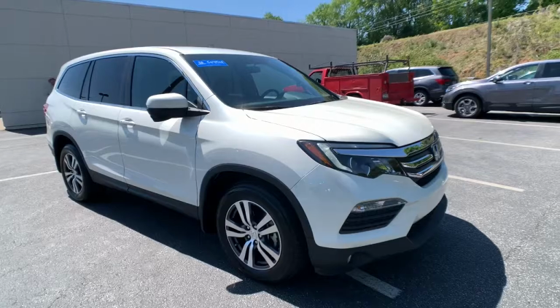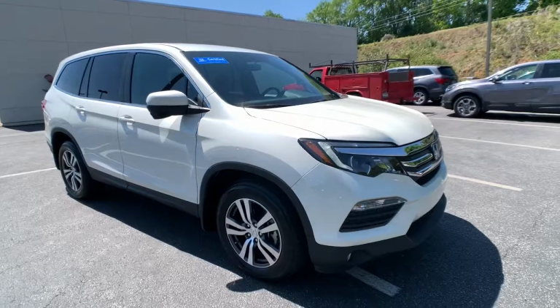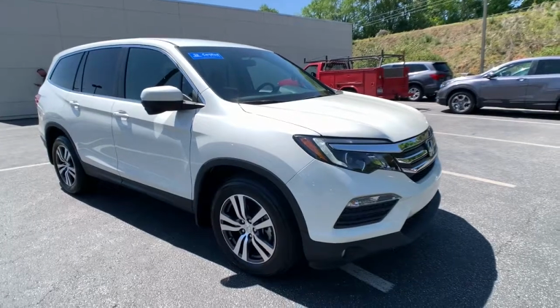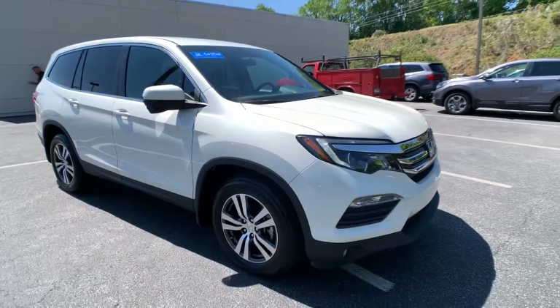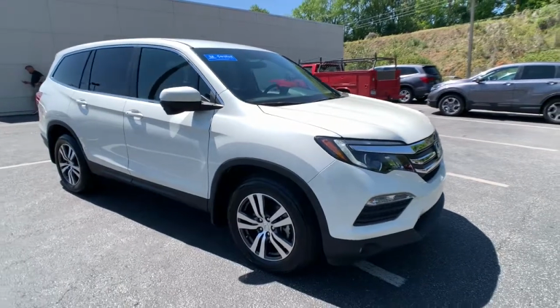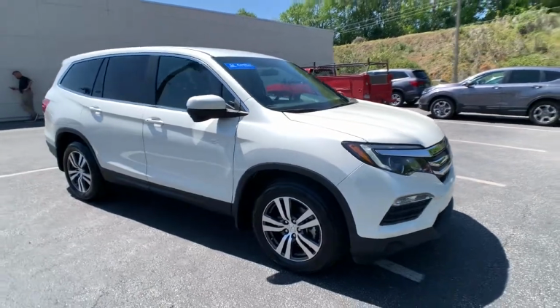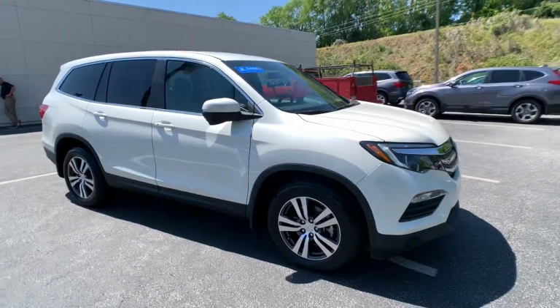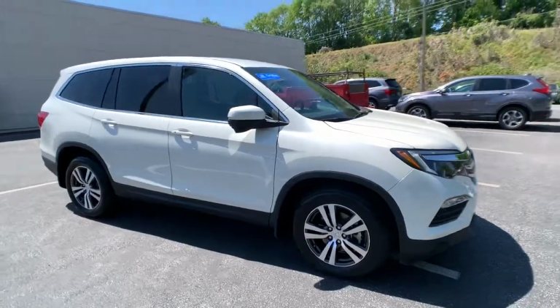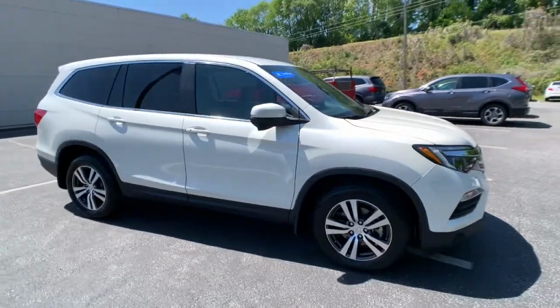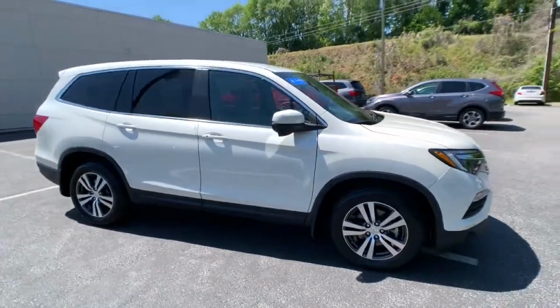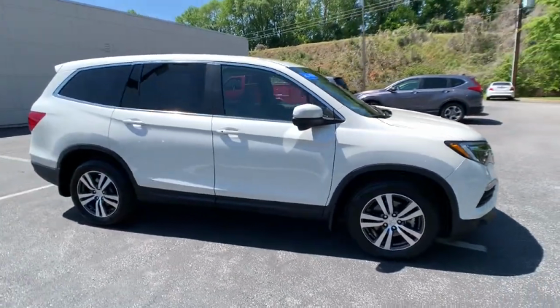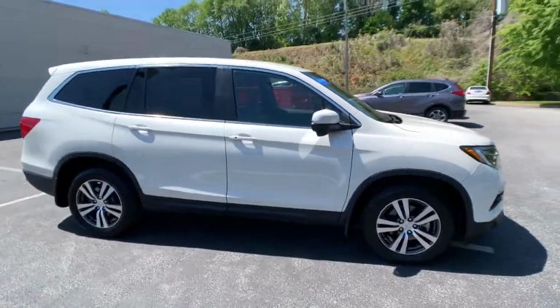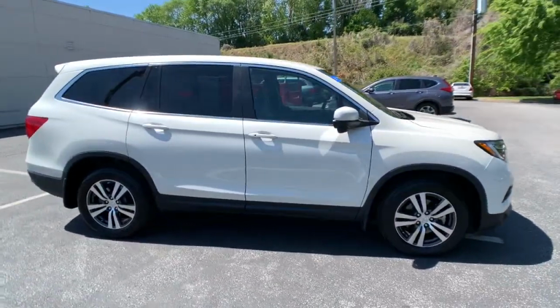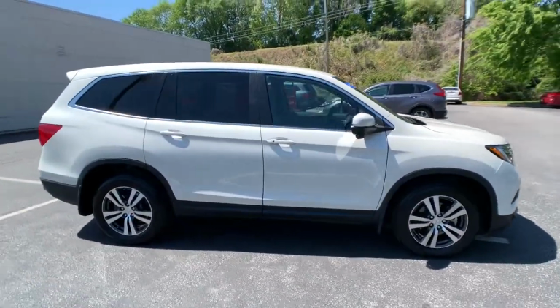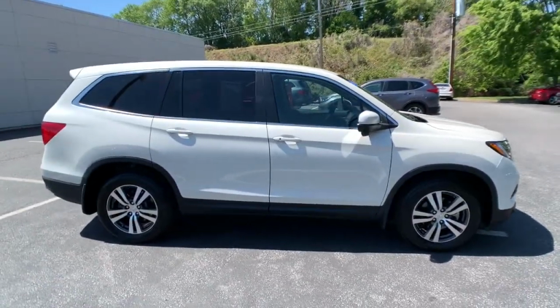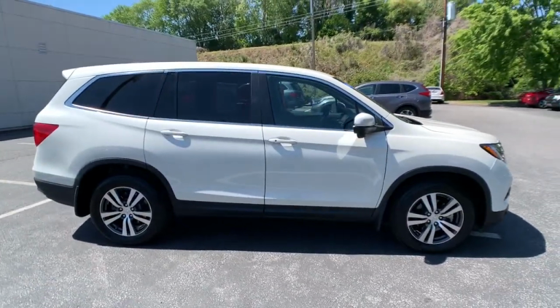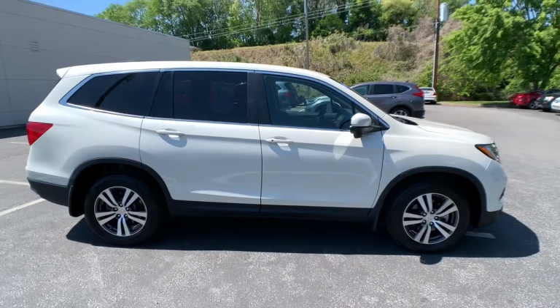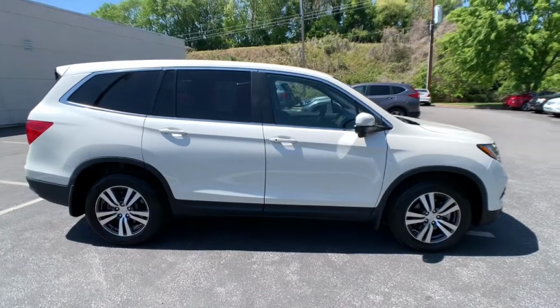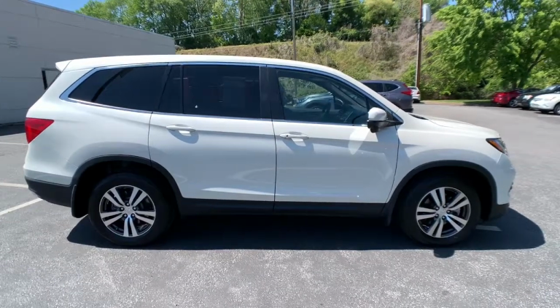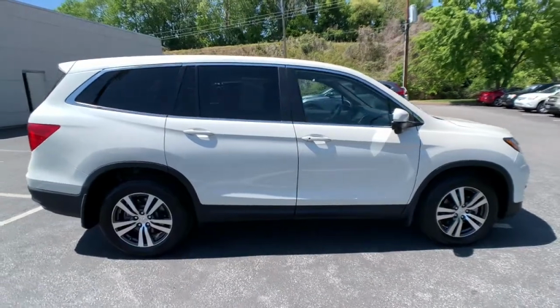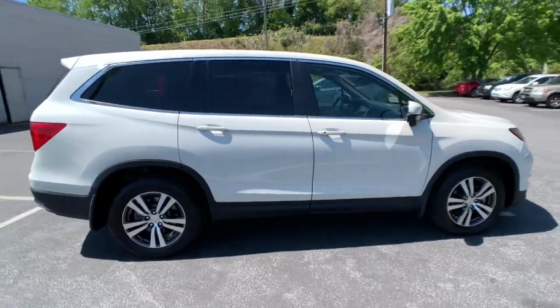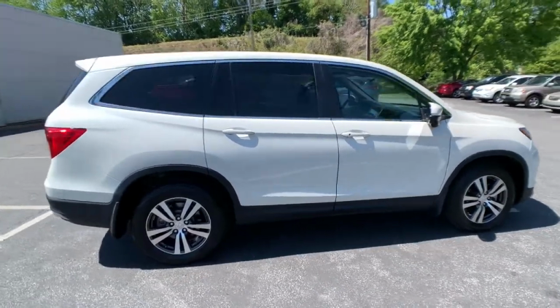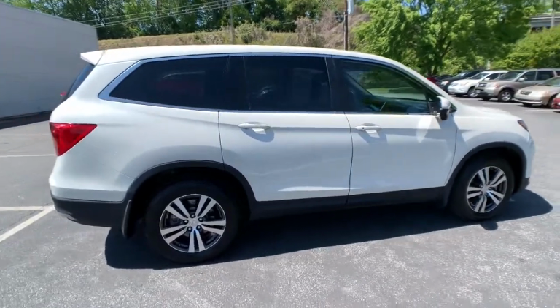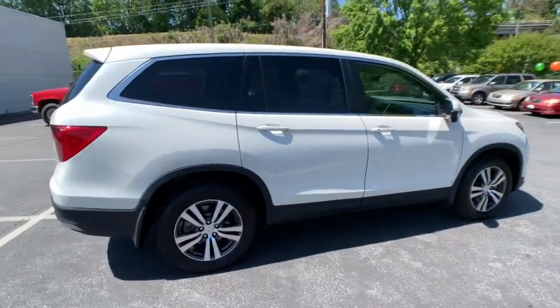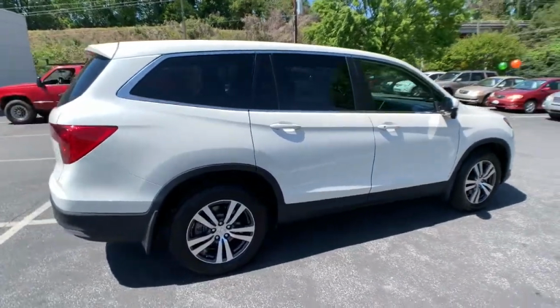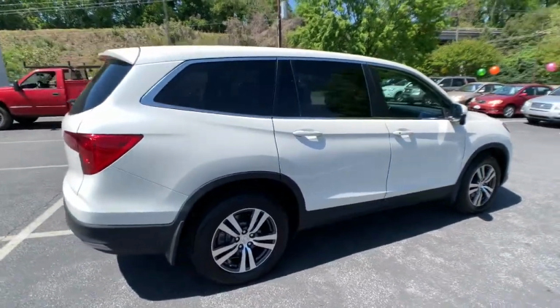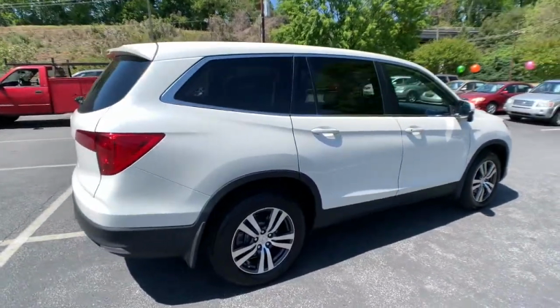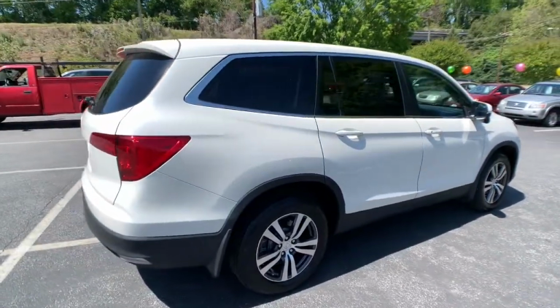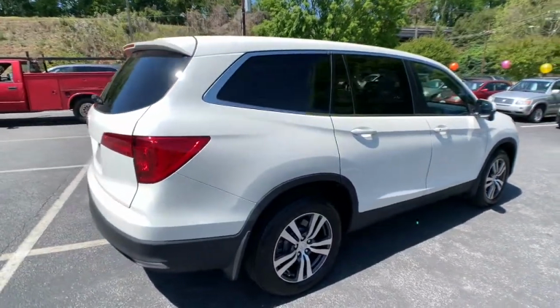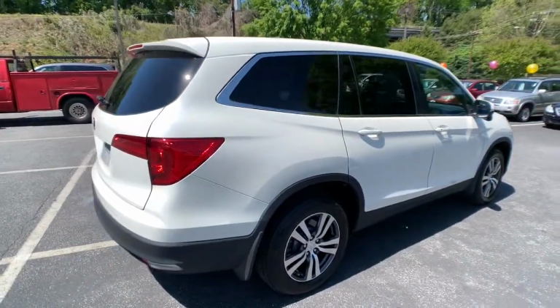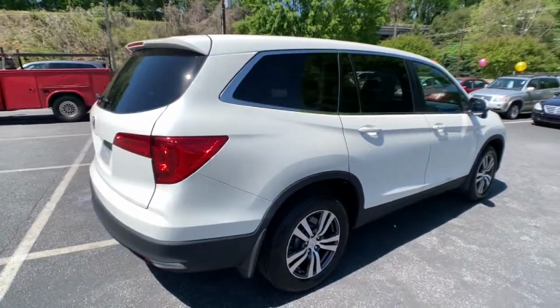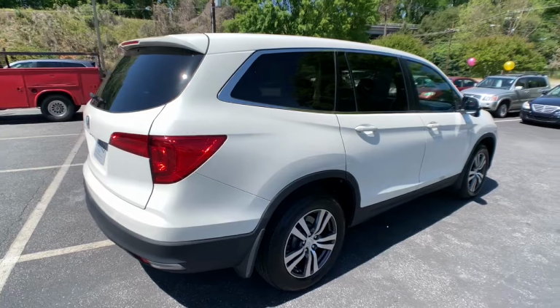This could be the car for you. The 2018 Honda Pilot. With less than 35,000 miles on the odometer, this vehicle provides excellent value.